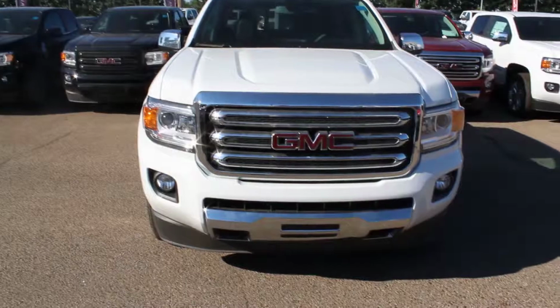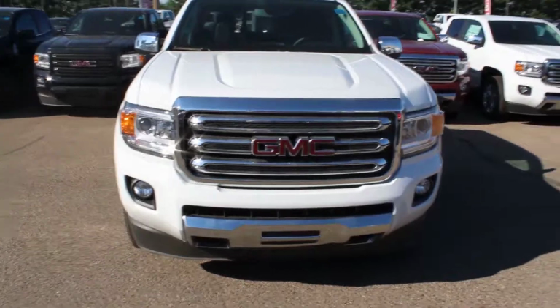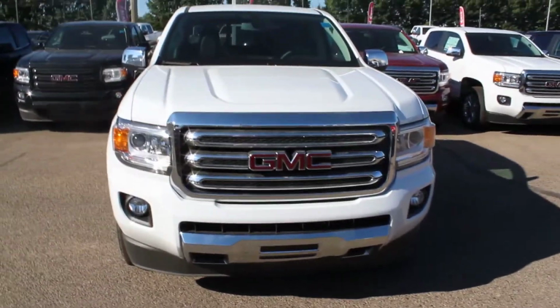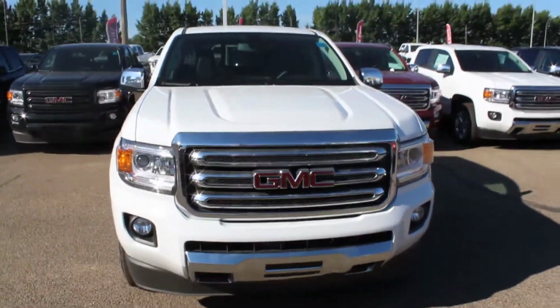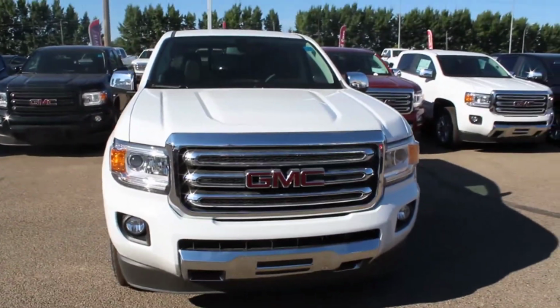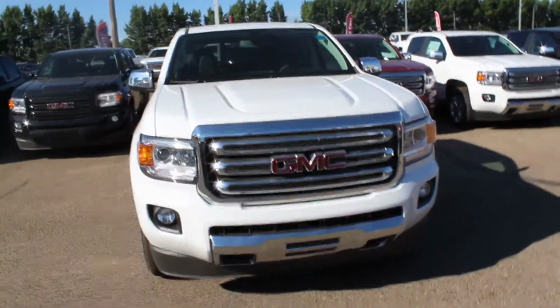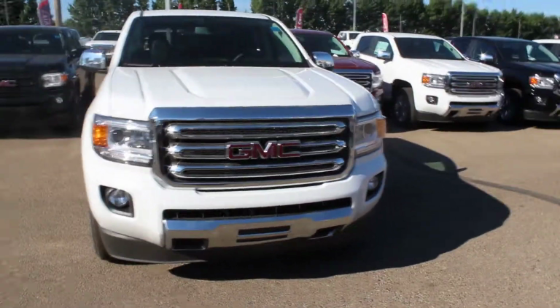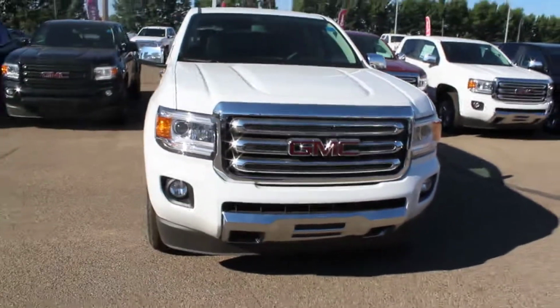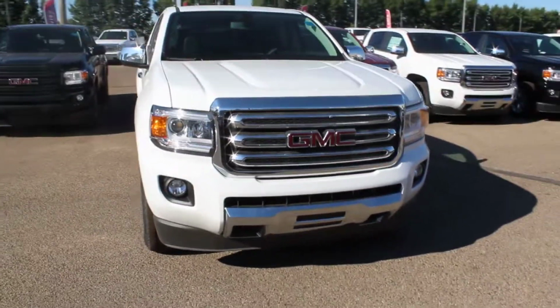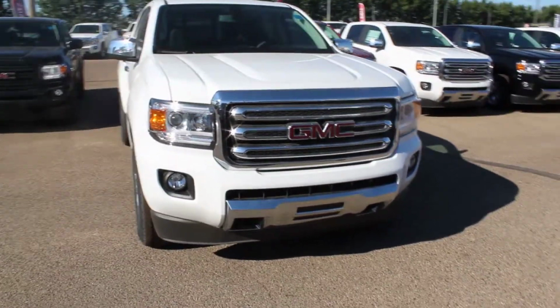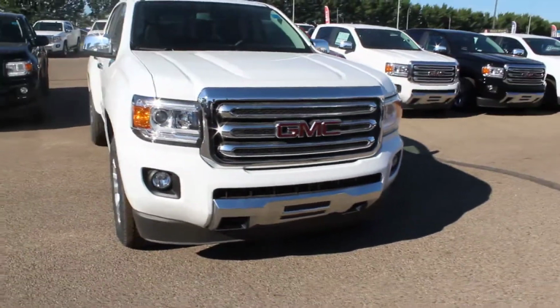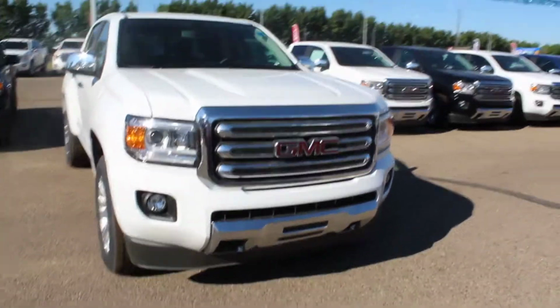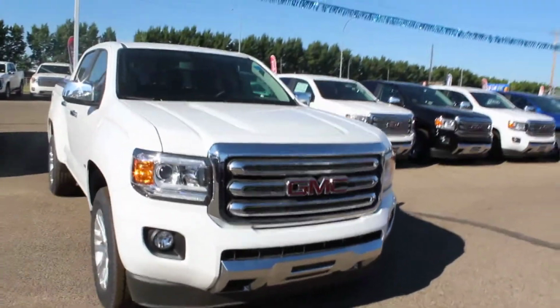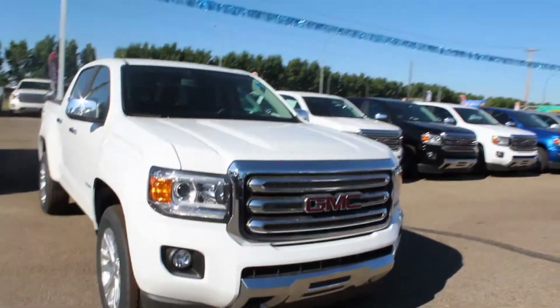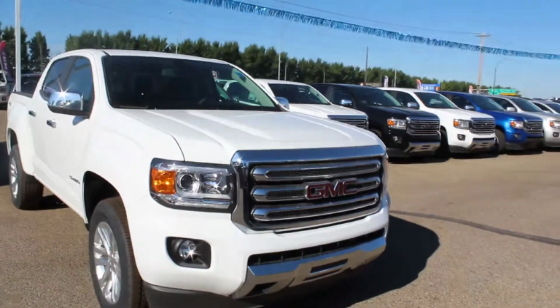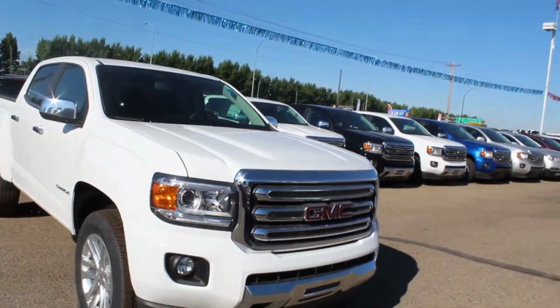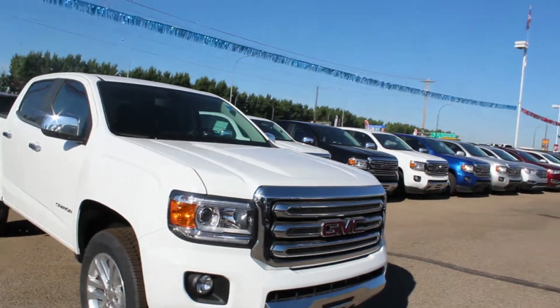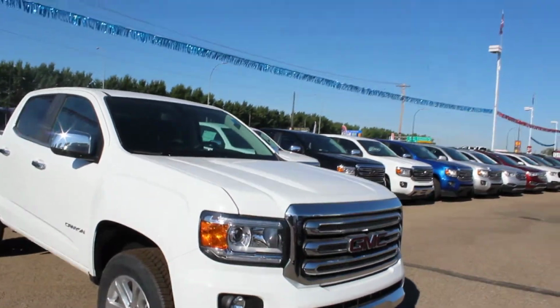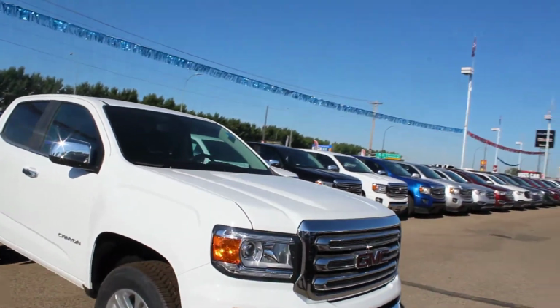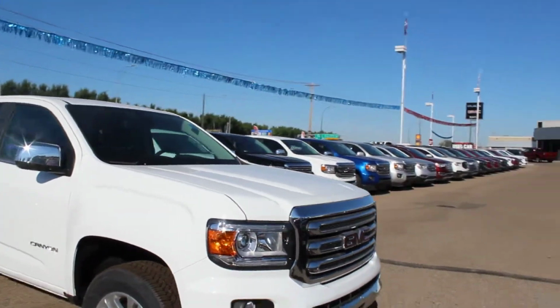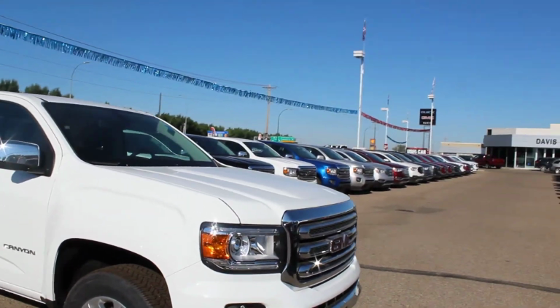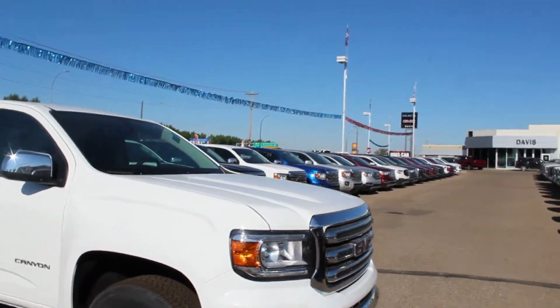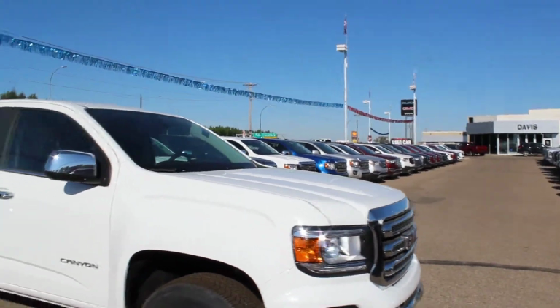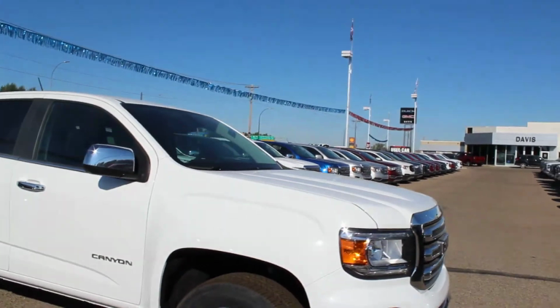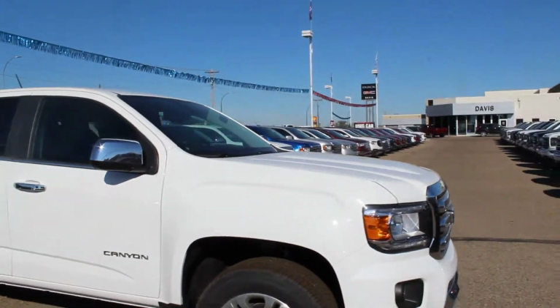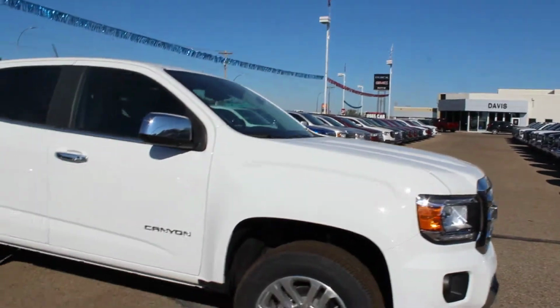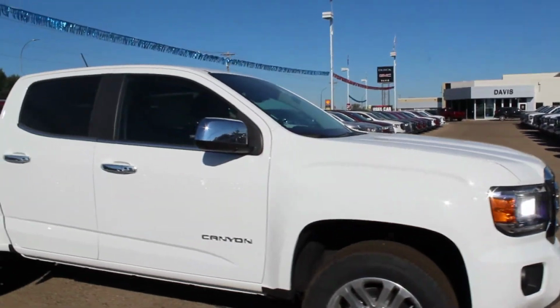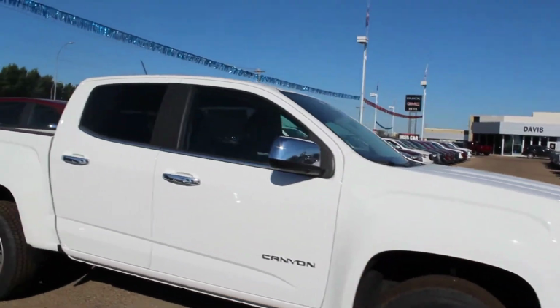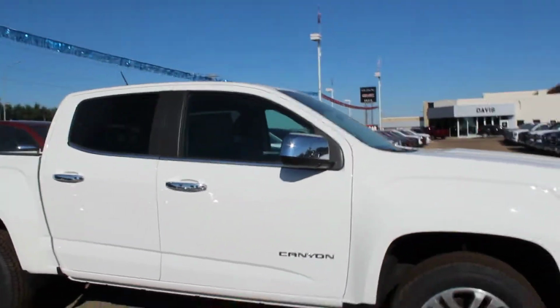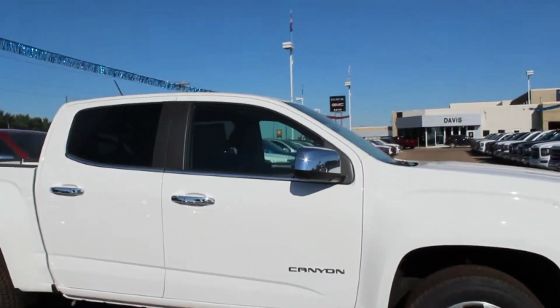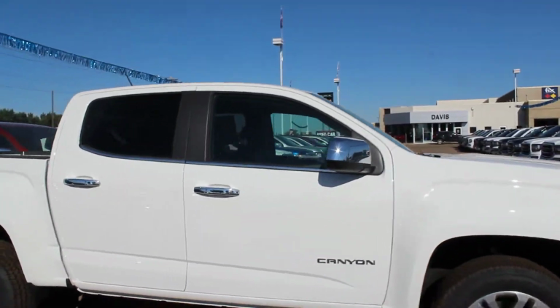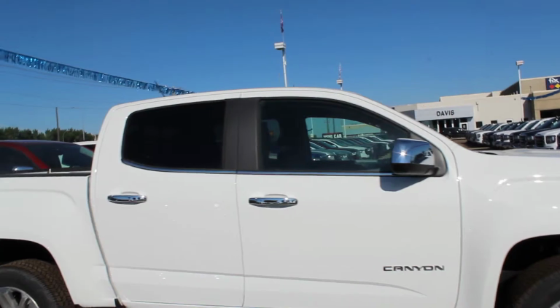Welcome to Davis GMC Buick here in Medicine Hat. Today we have a 2018 GMC Canyon in Summit White. It's a 3.6 litre, 8-speed automatic transmission.